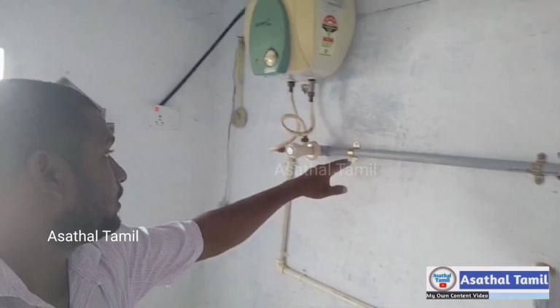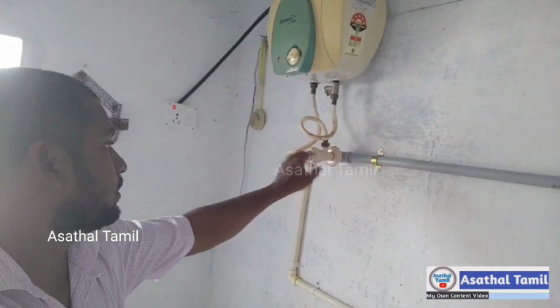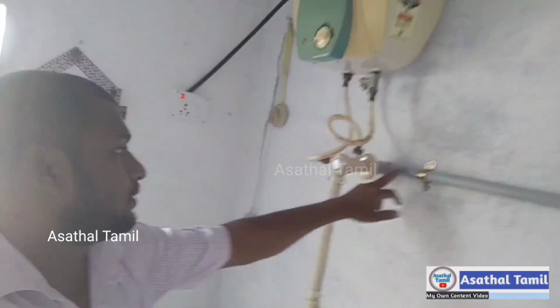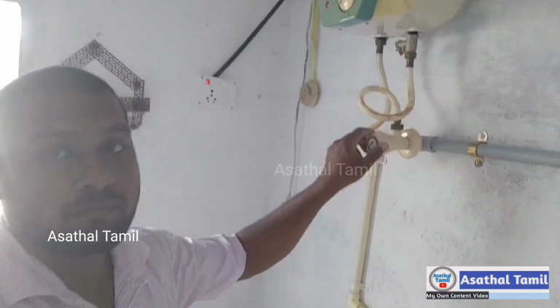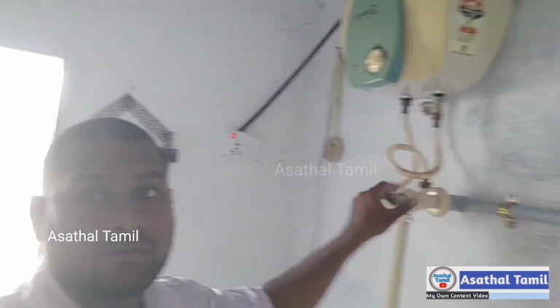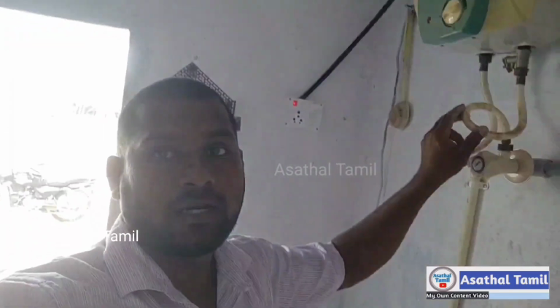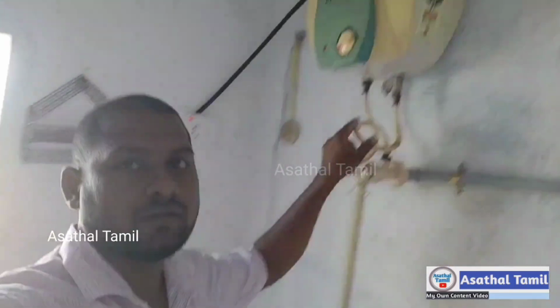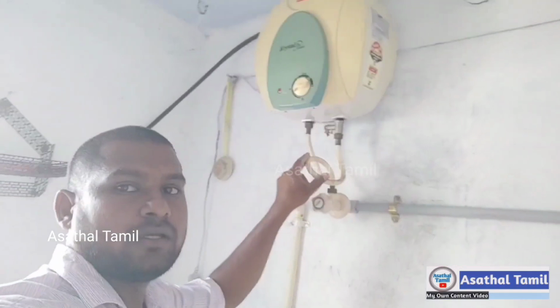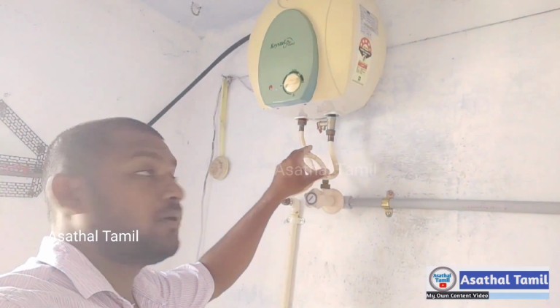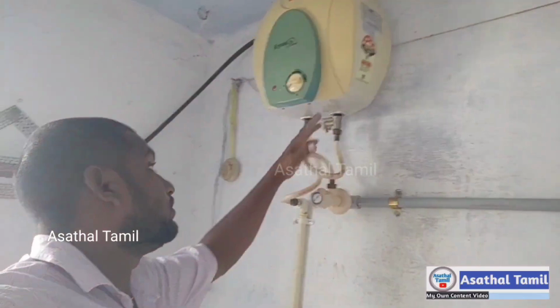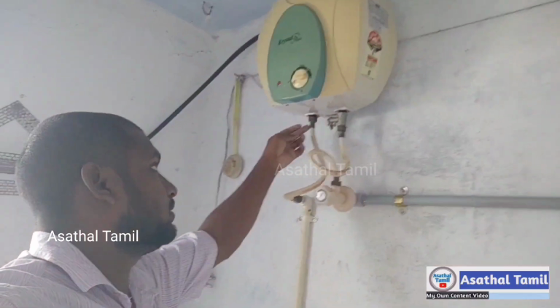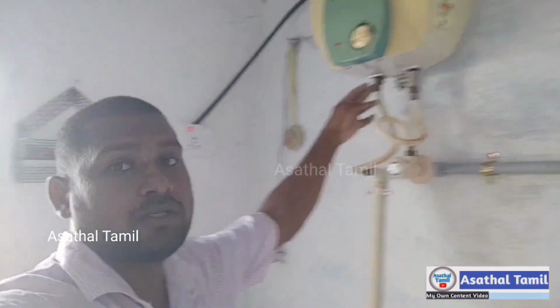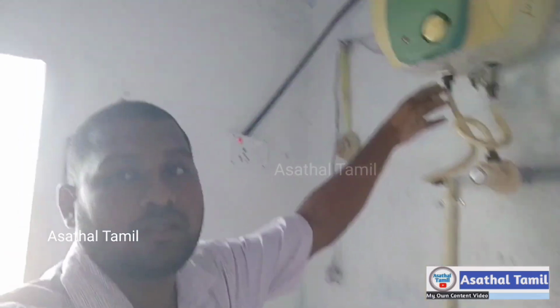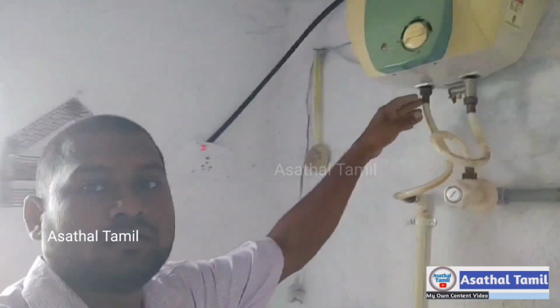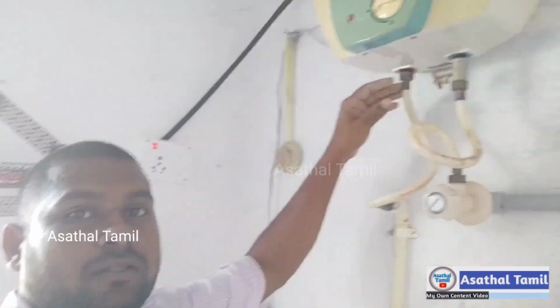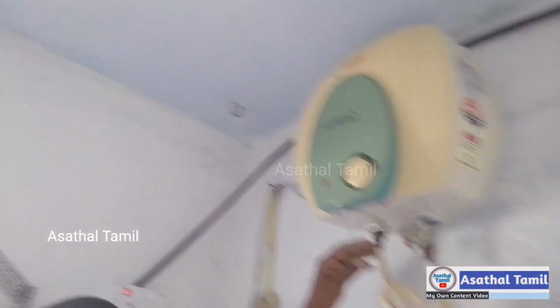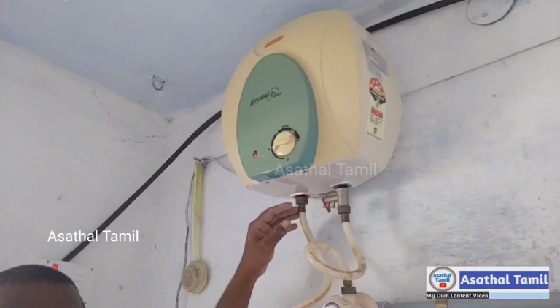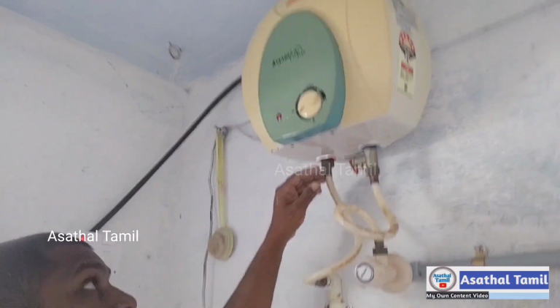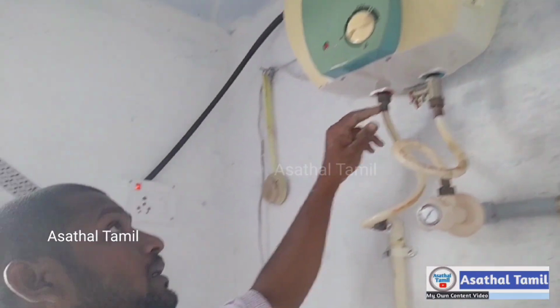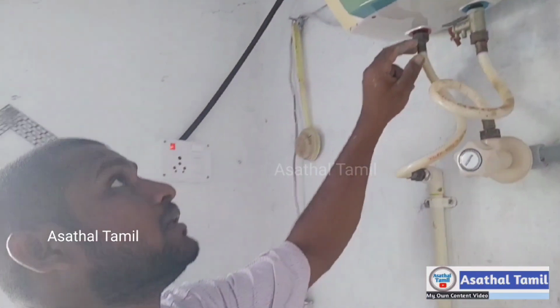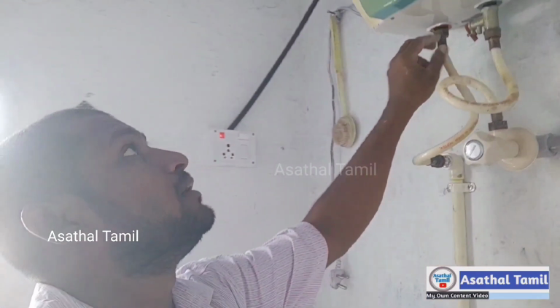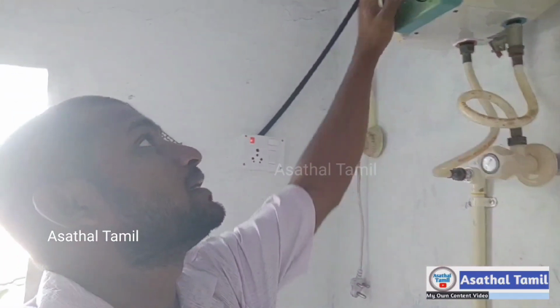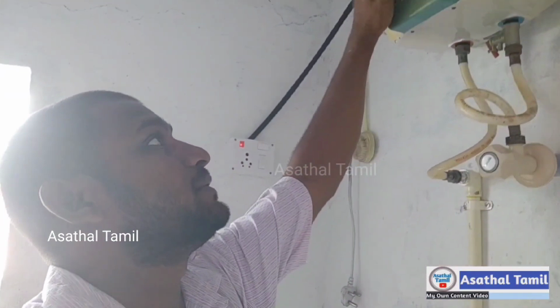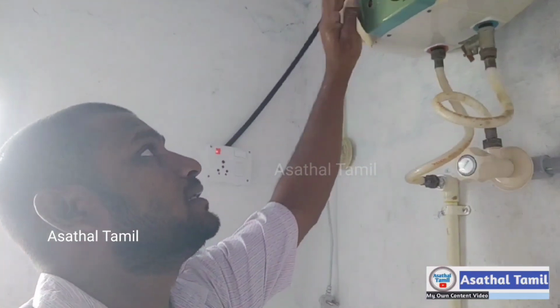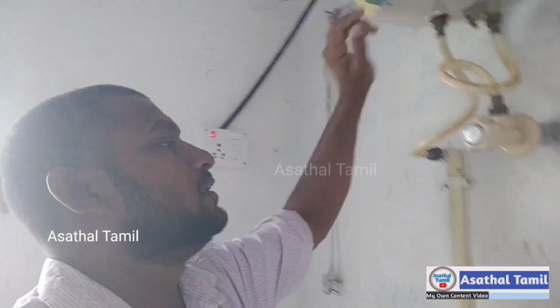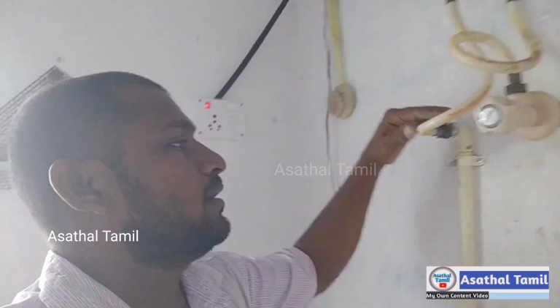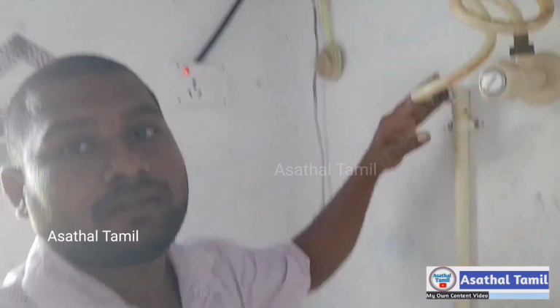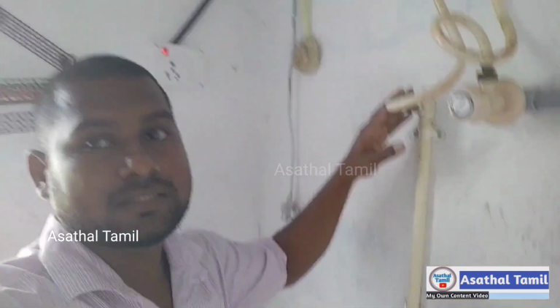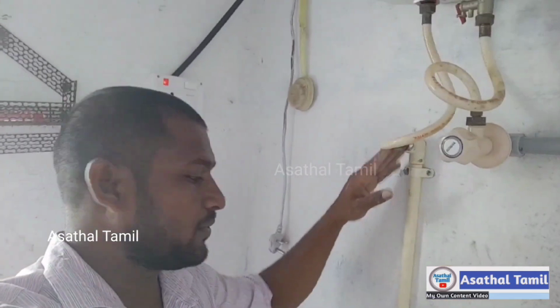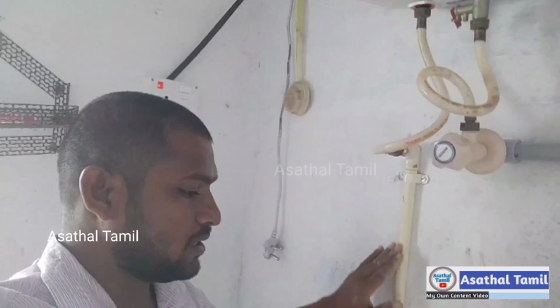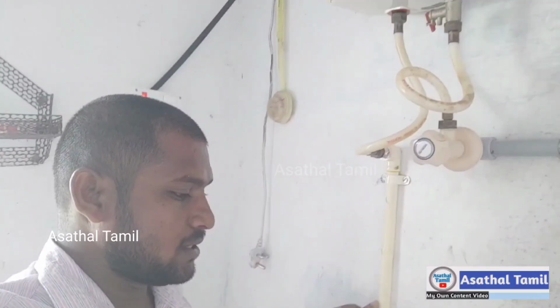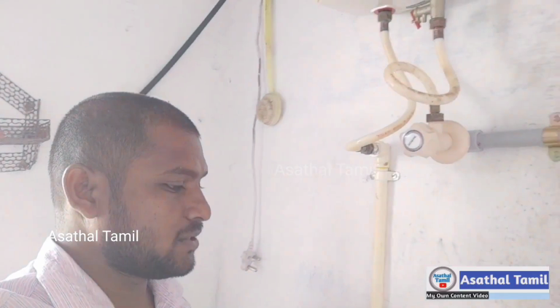So this is the inlet. This is the inlet. This is the Kohli. These are CPVC. This is the CPVC.